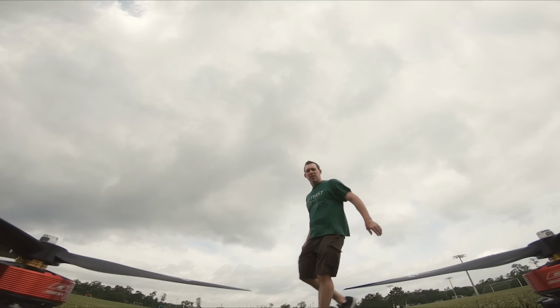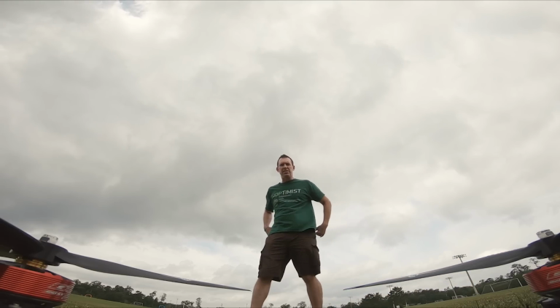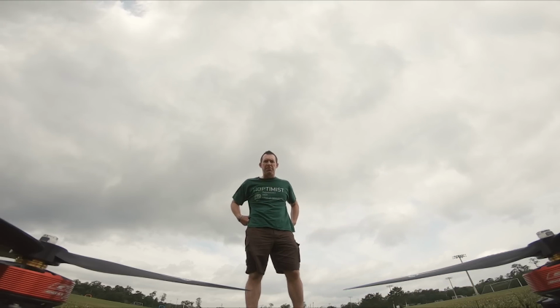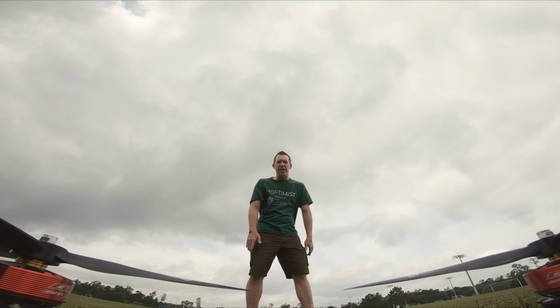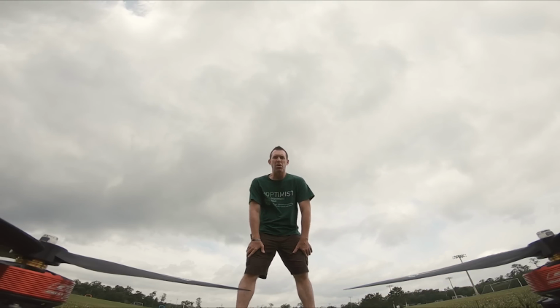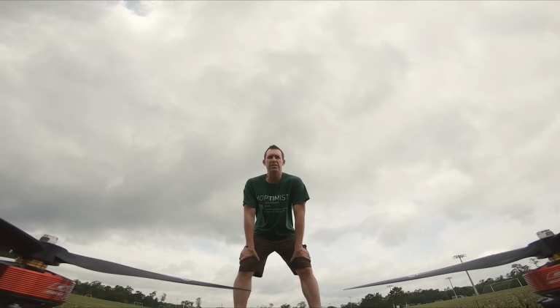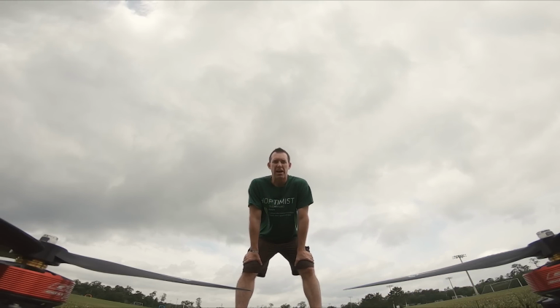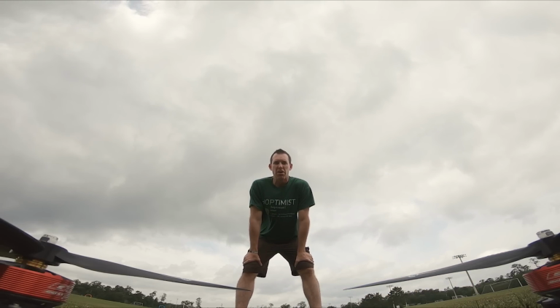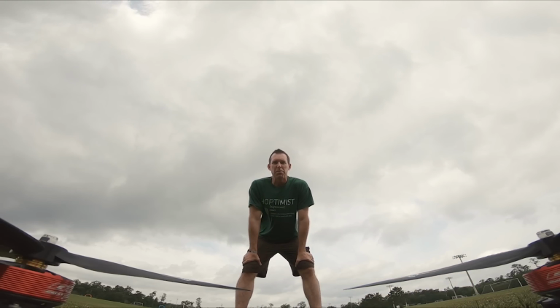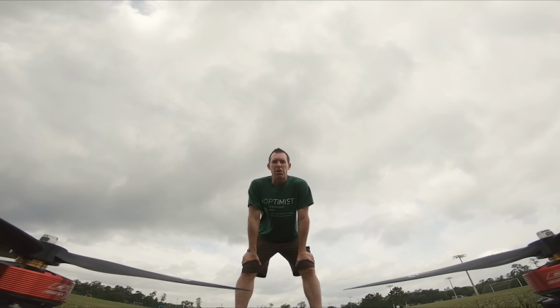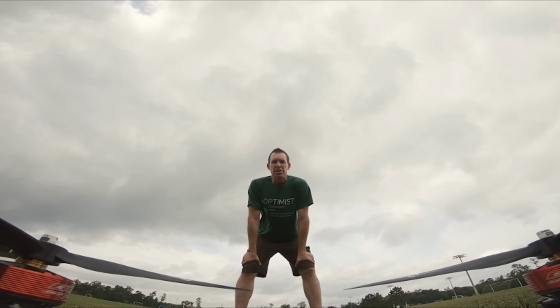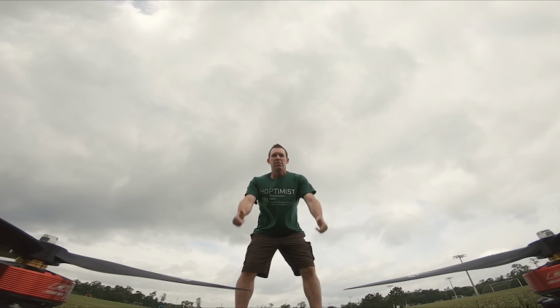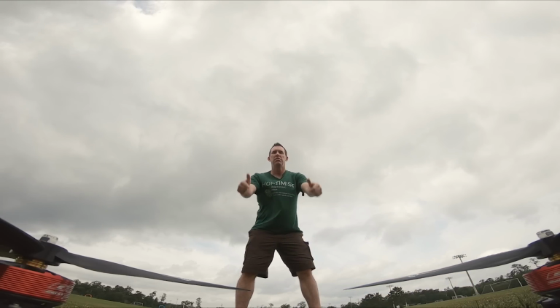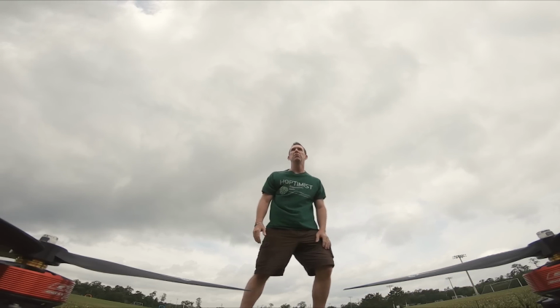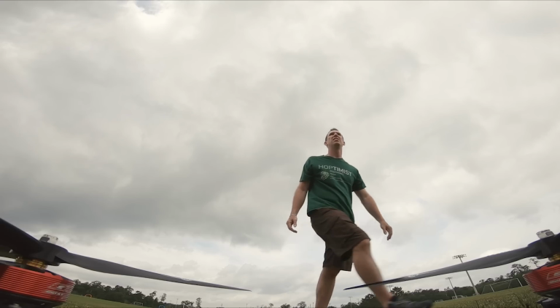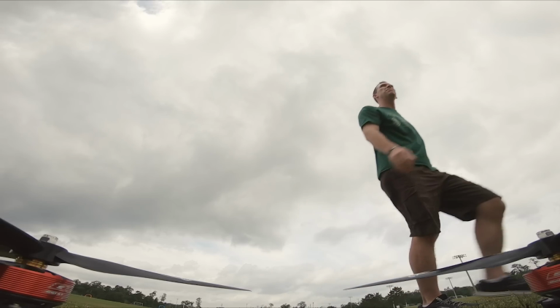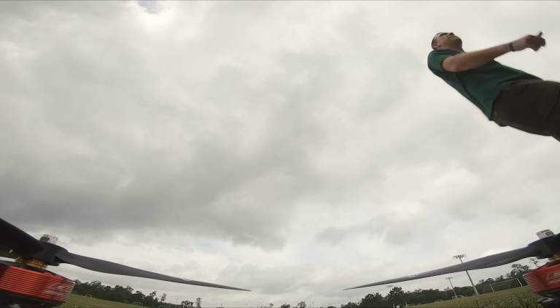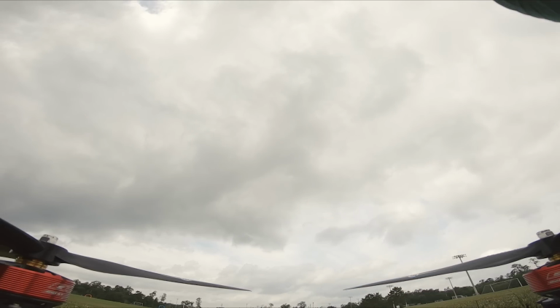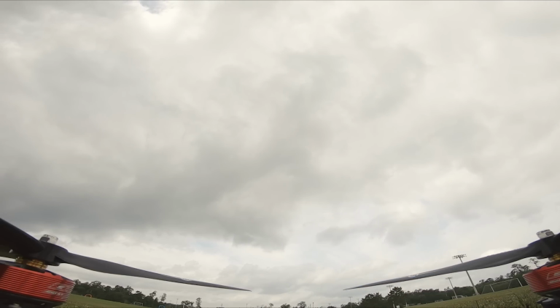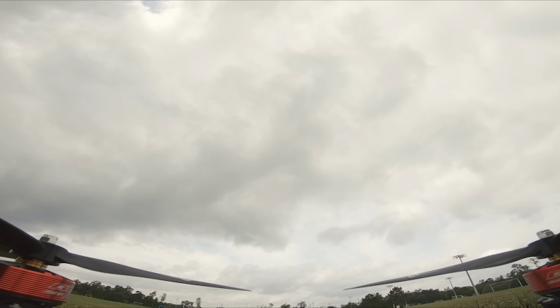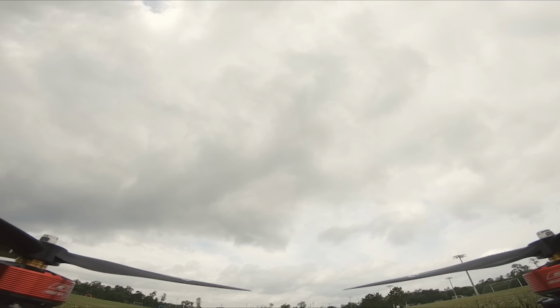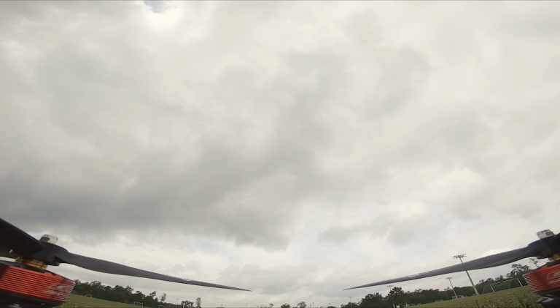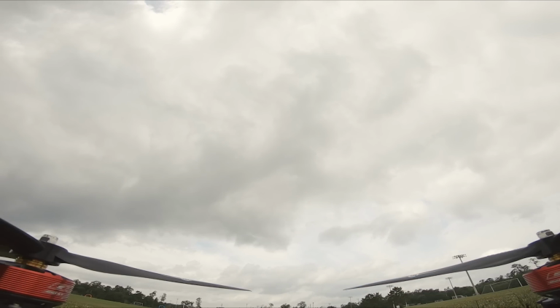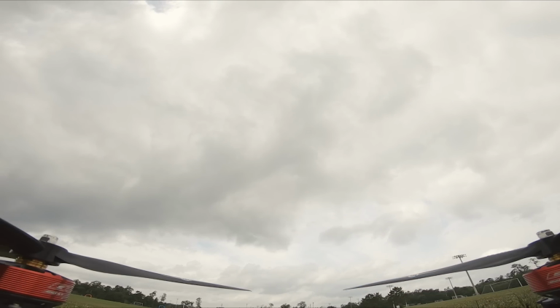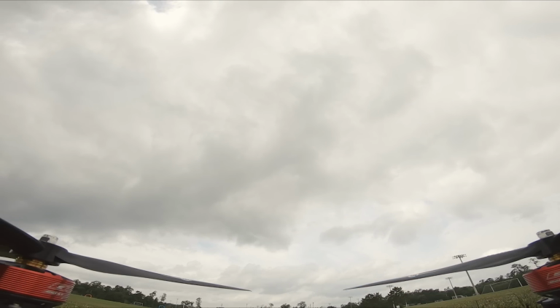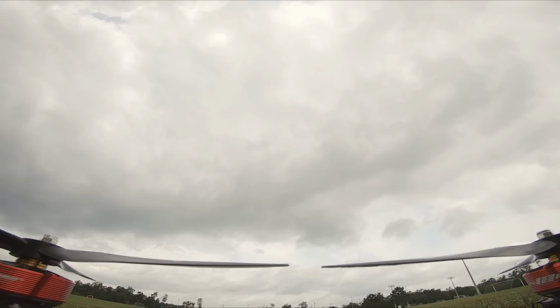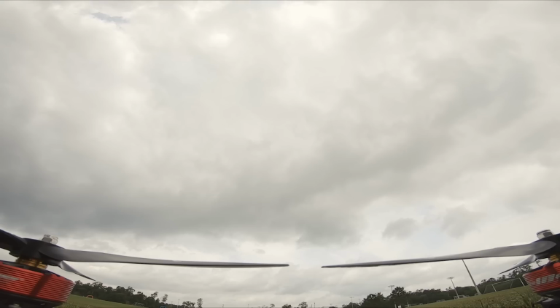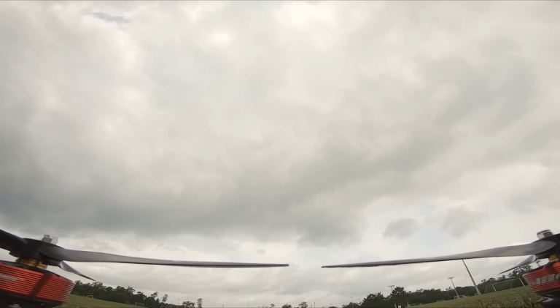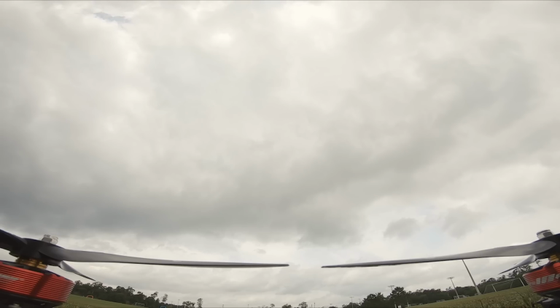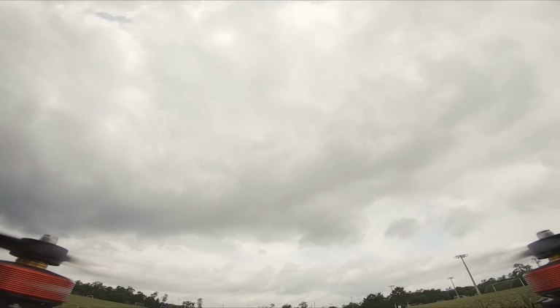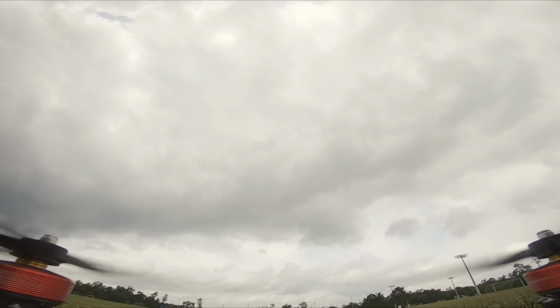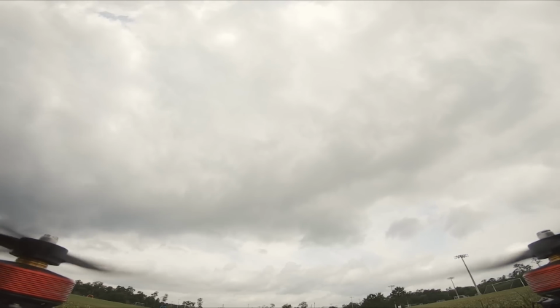Alright guys, this is the maiden flight - Cannonball Beast Class with the RCN Power motors. Here we go! Two thumbs up - nailed it!